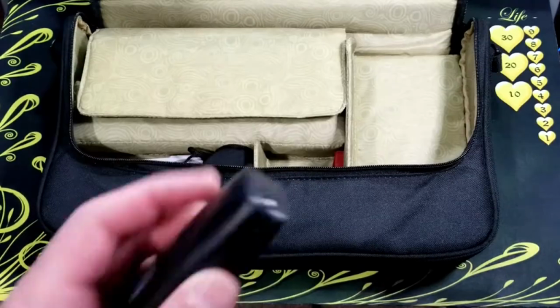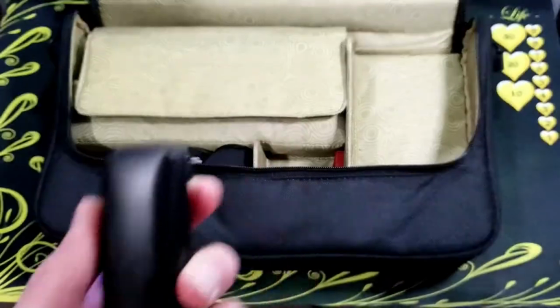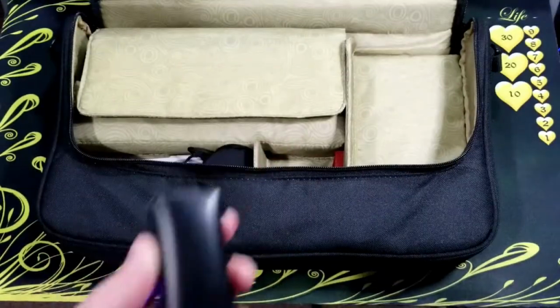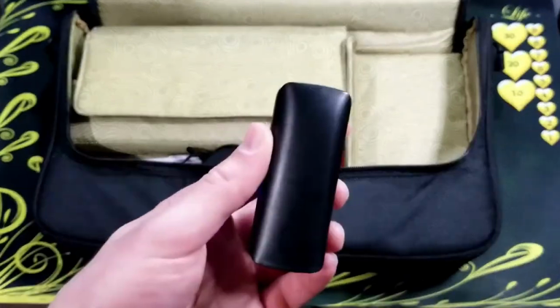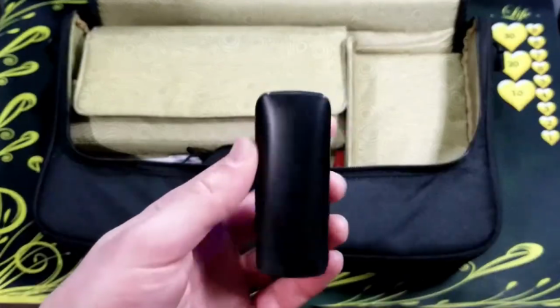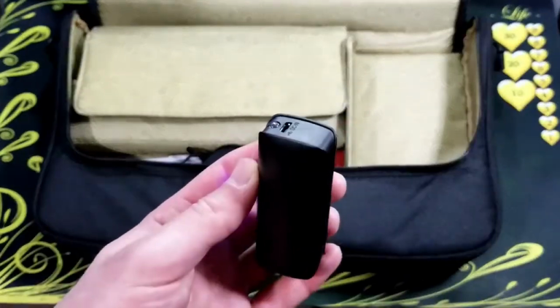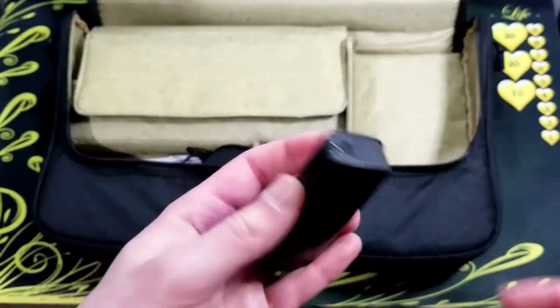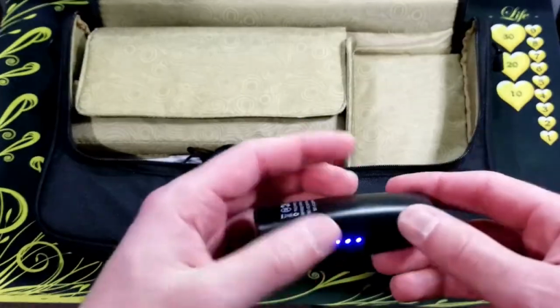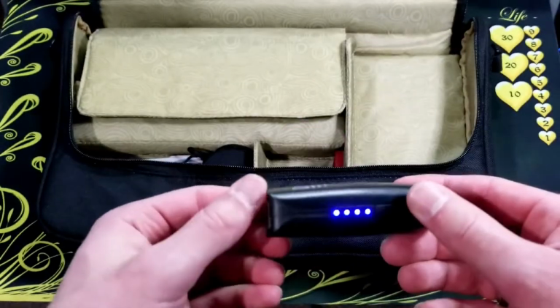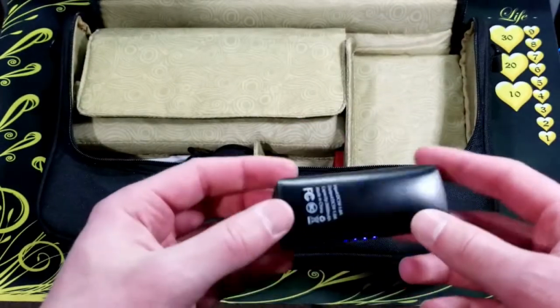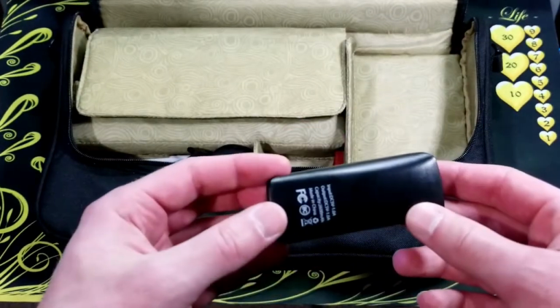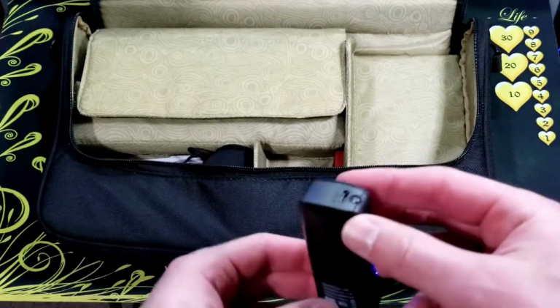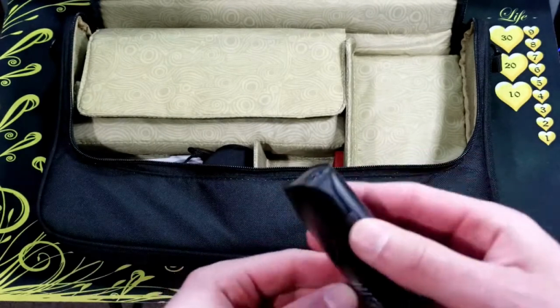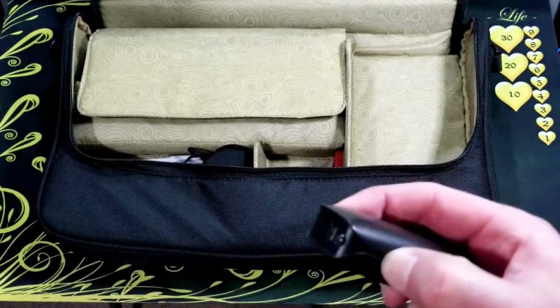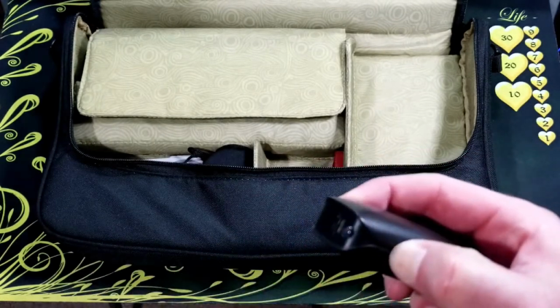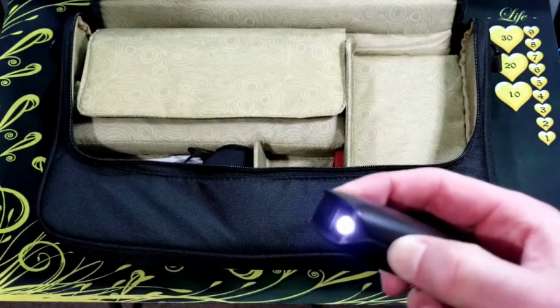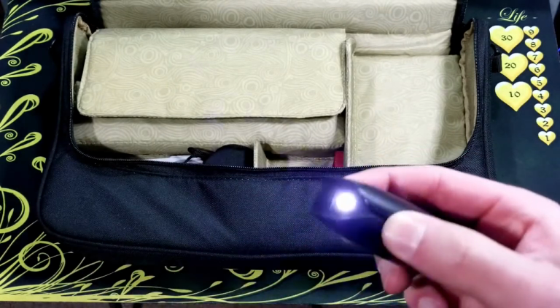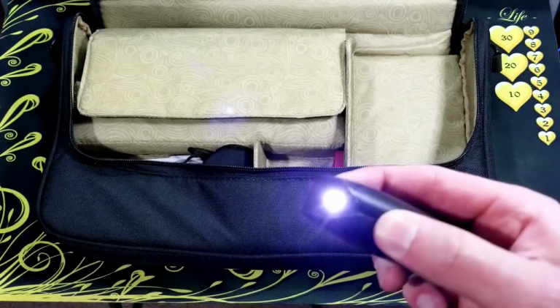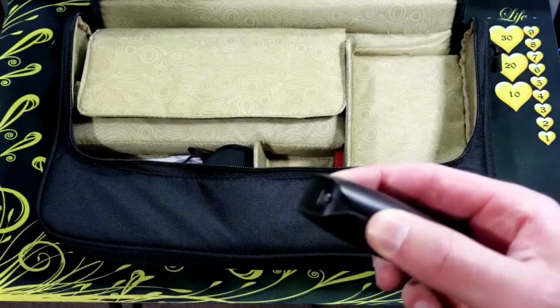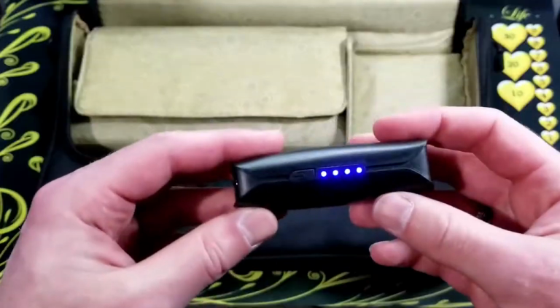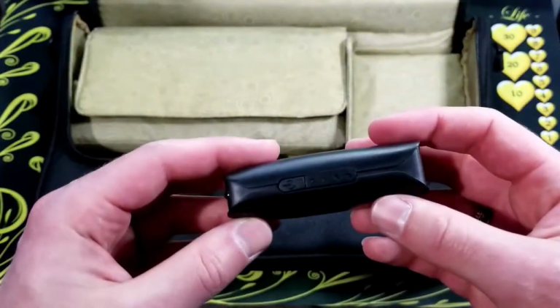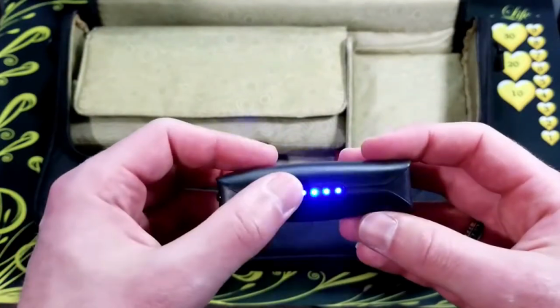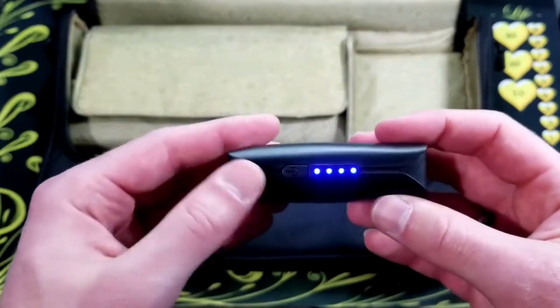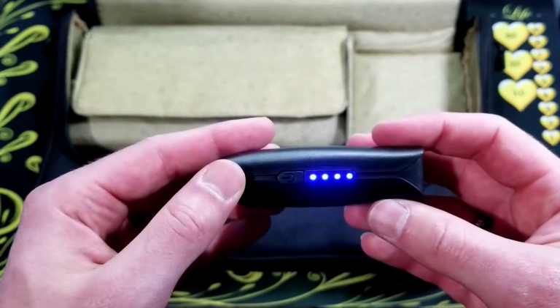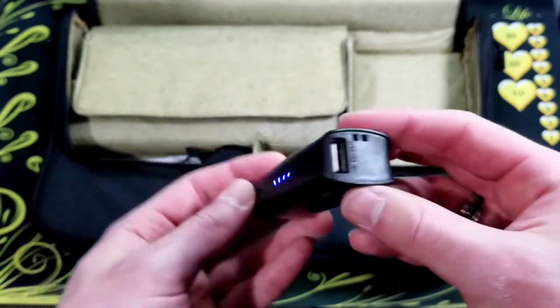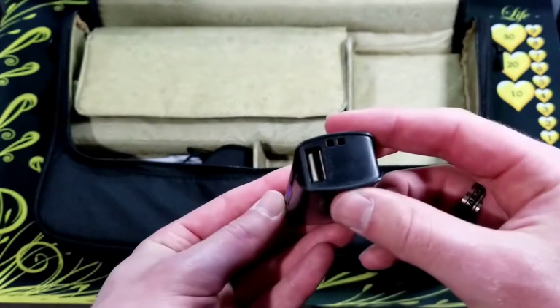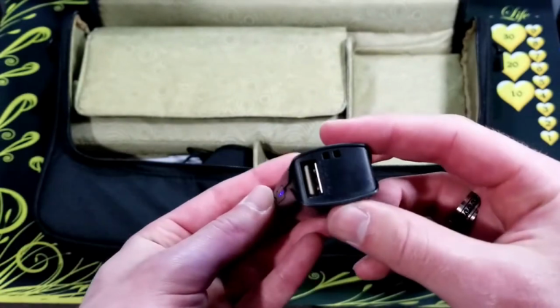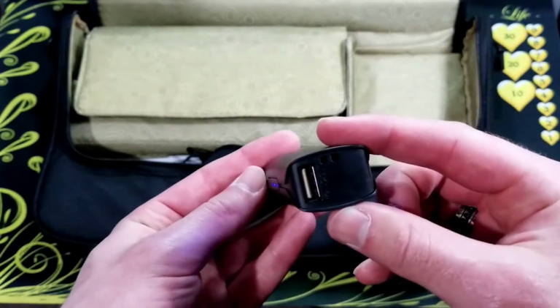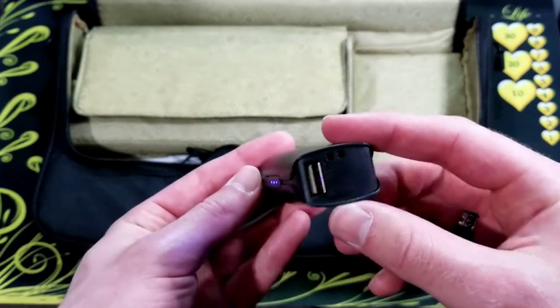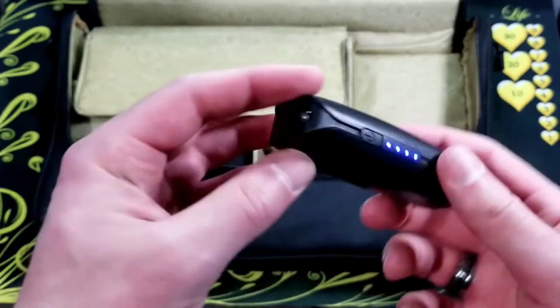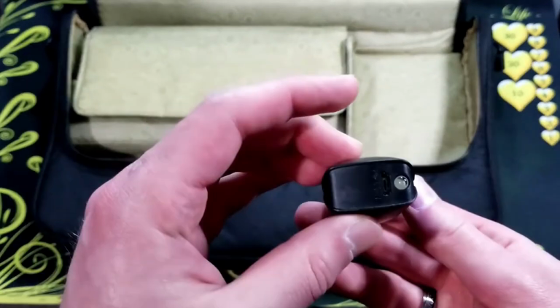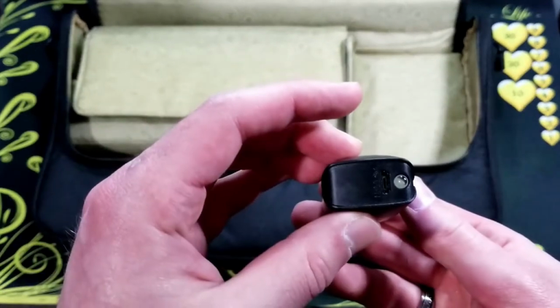Next I have this little battery bank that I got from Five Below. It's also a flashlight. The light button also shows you how much charge is left in it with these LEDs on the front.